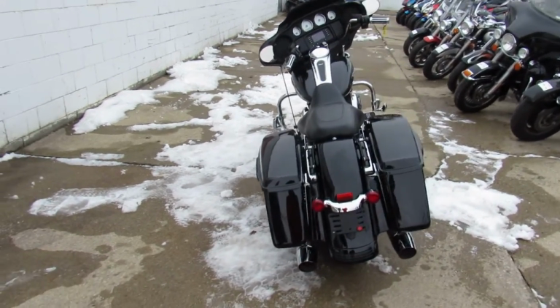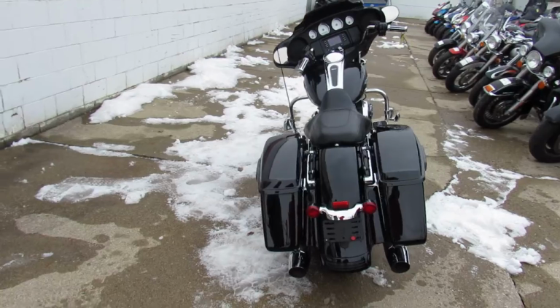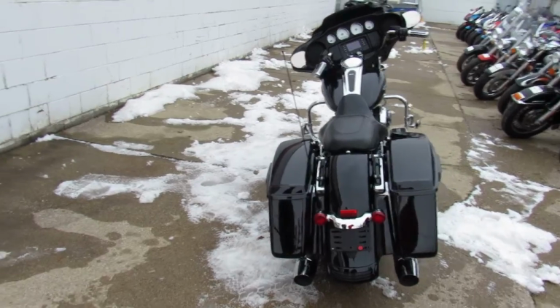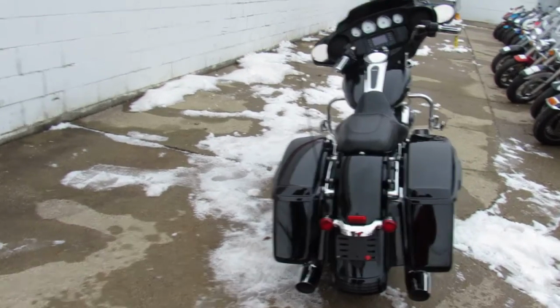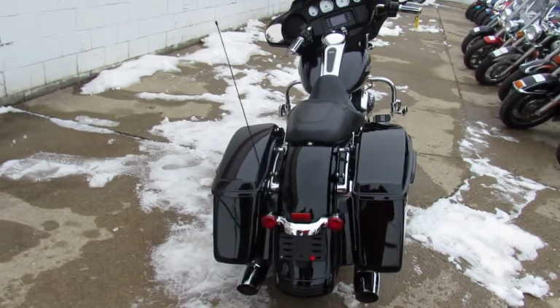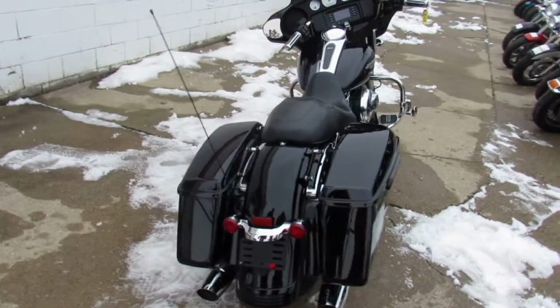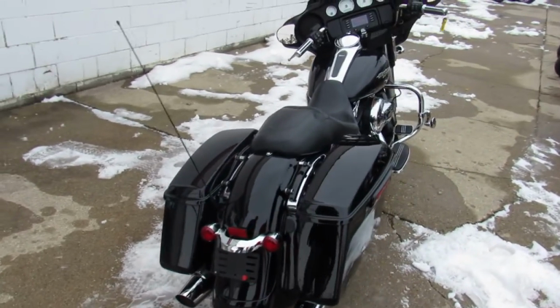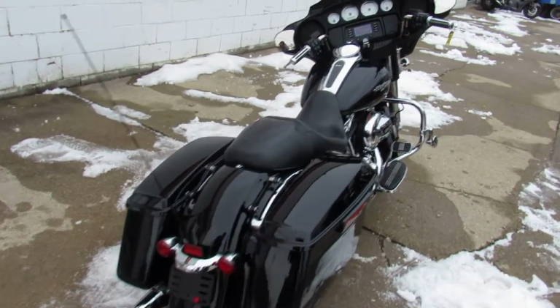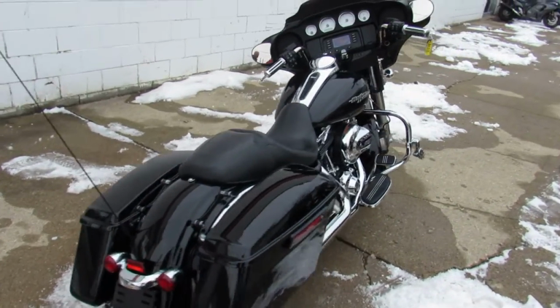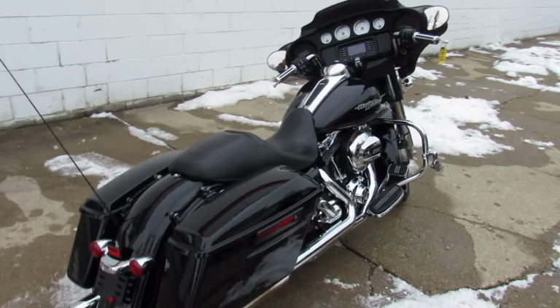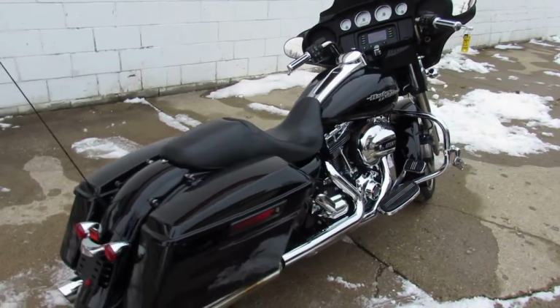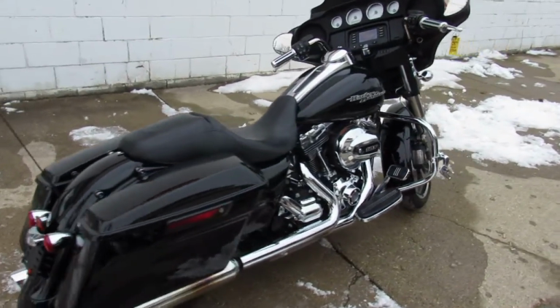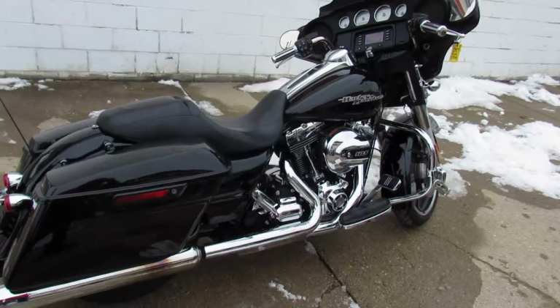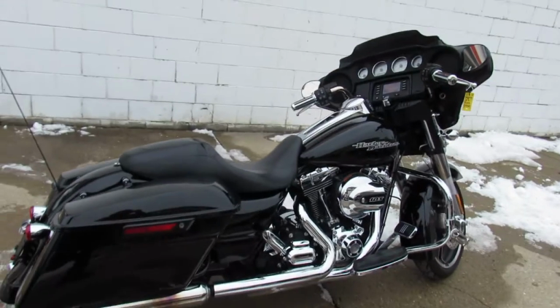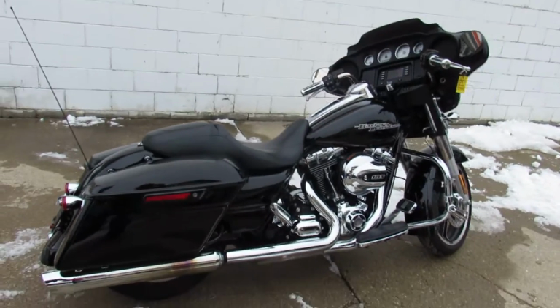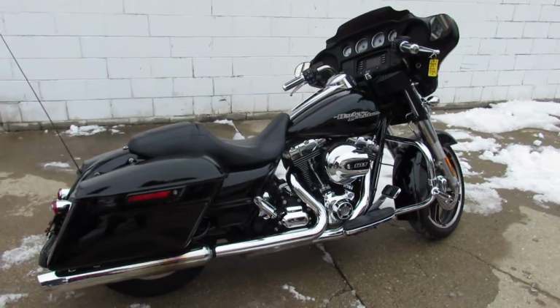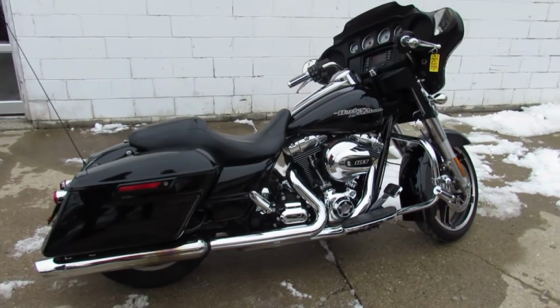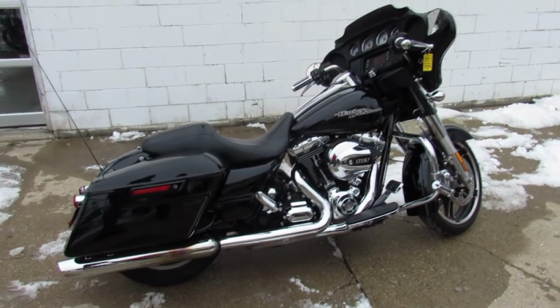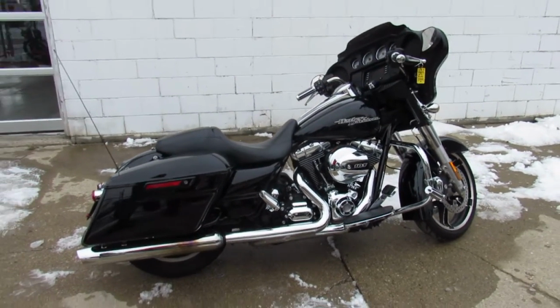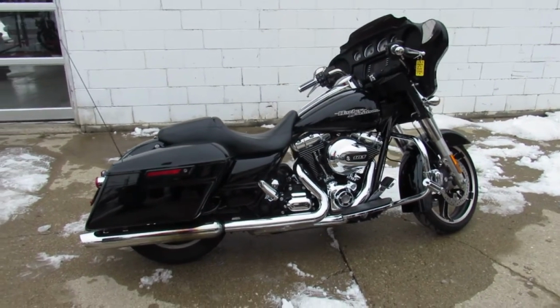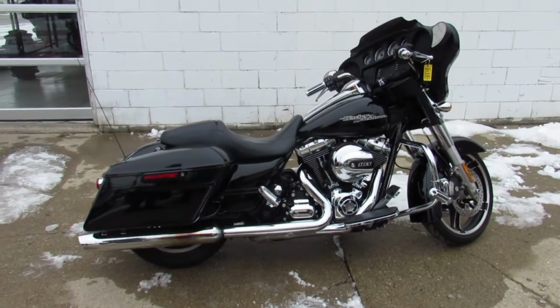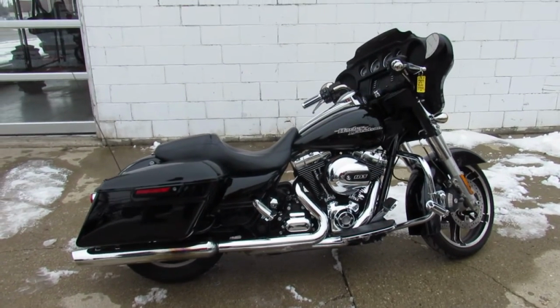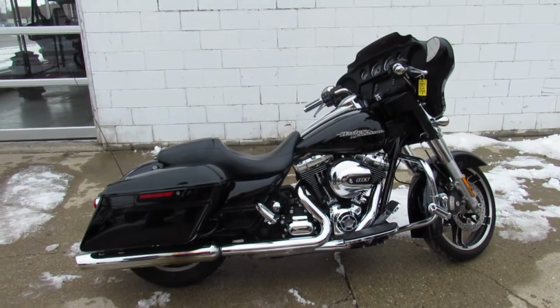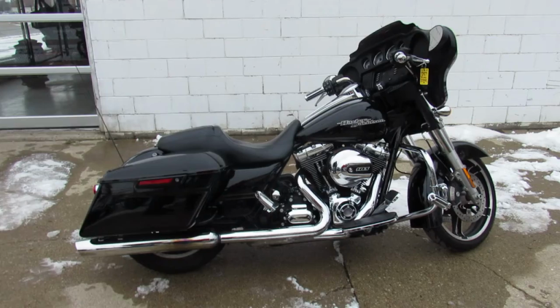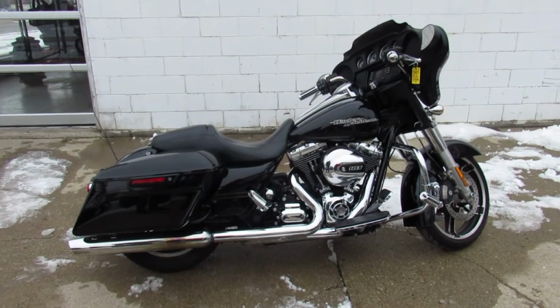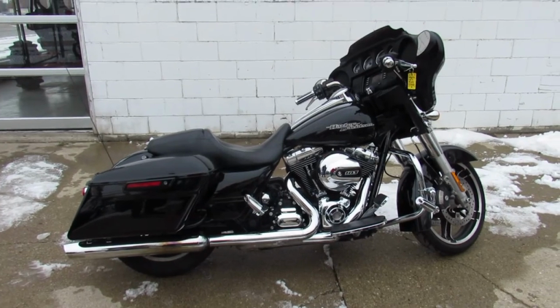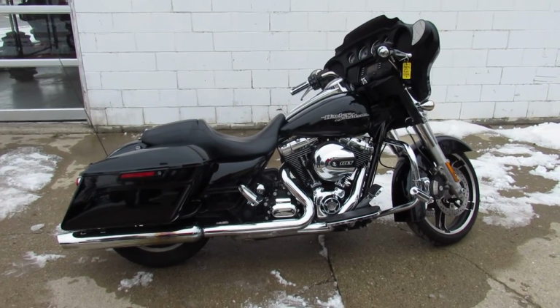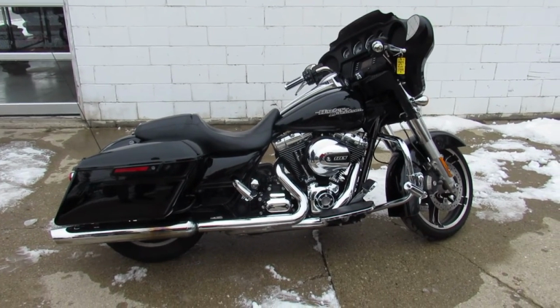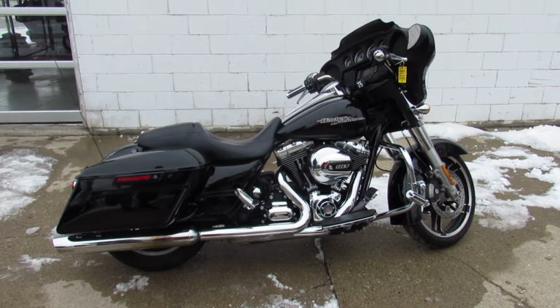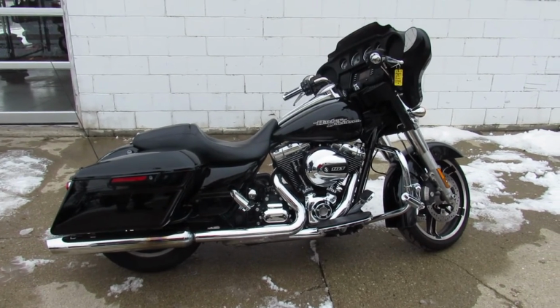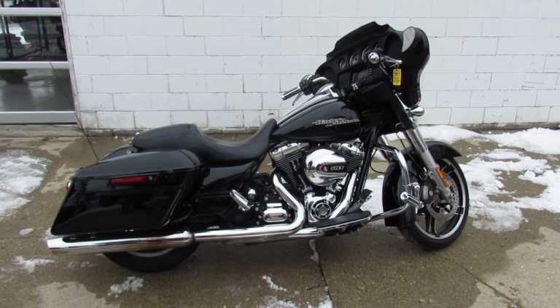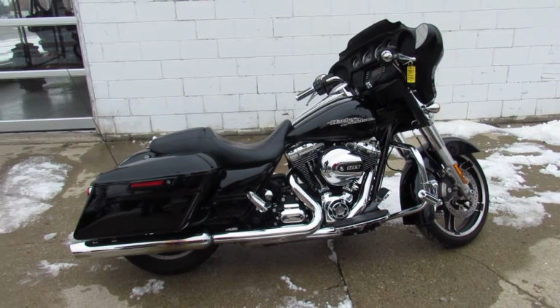I also see there's a quick detach in the back if you guys wanted to put a backrest, luggage rack, or trunk on it. This thing is ready to roll, guys — good-looking bike. Visit our website, YouTube channel, and Facebook page at approvalpowersports.com.